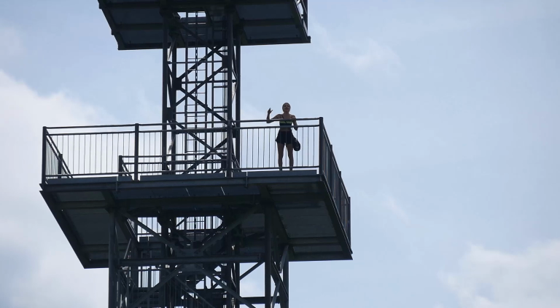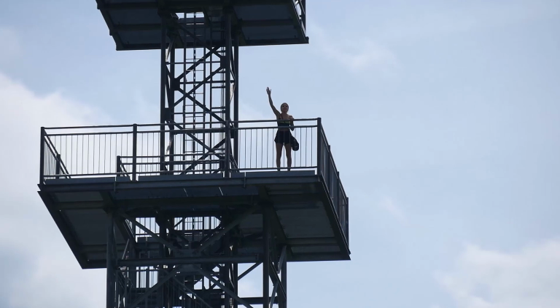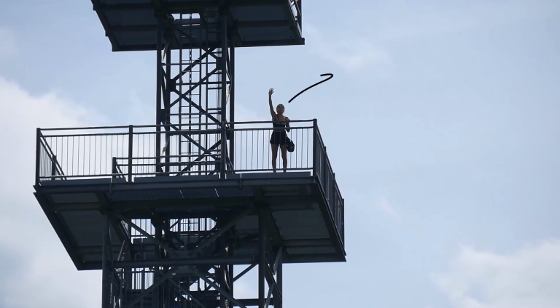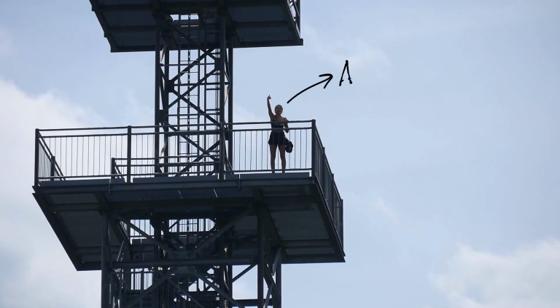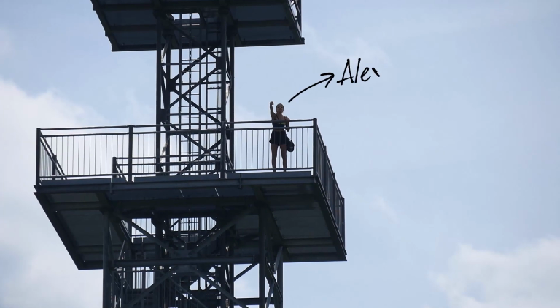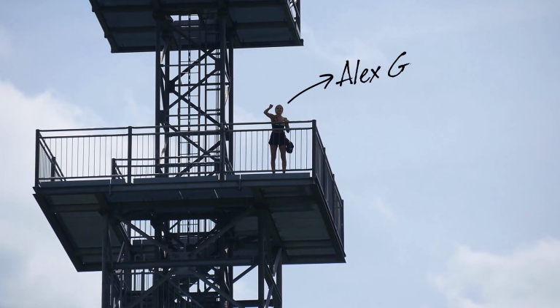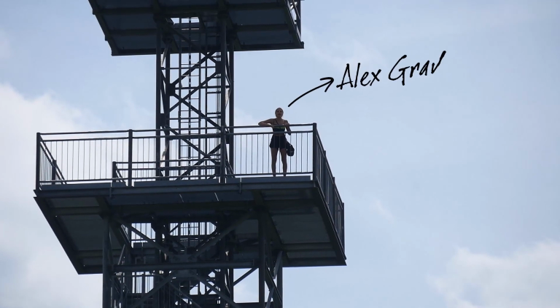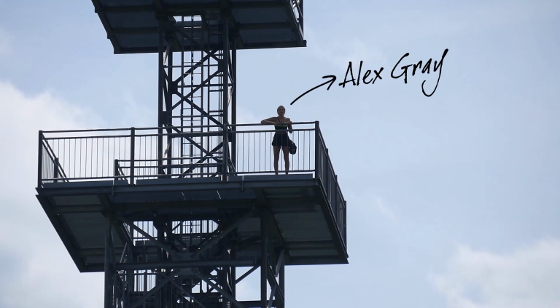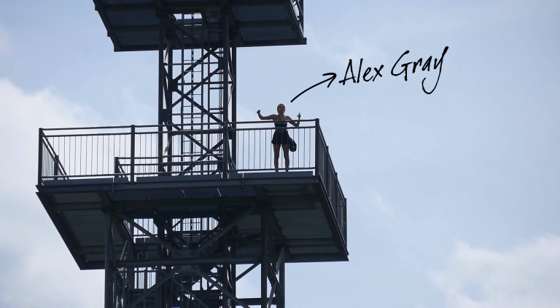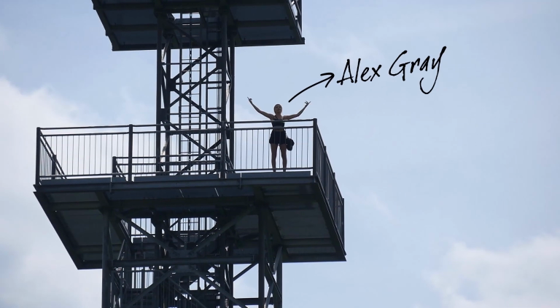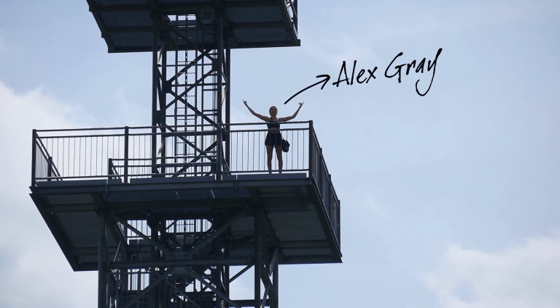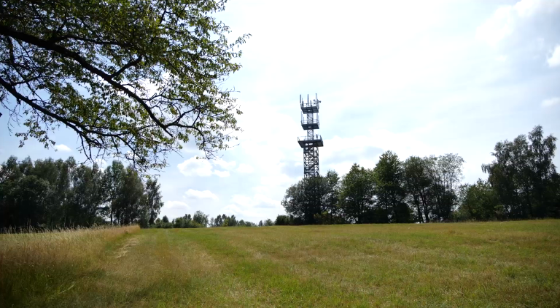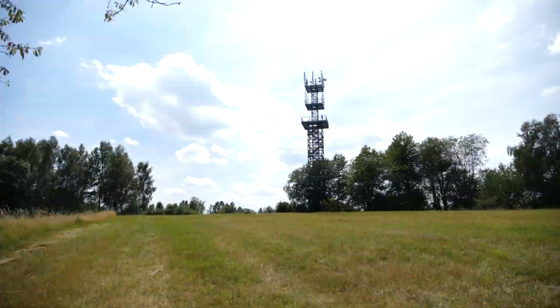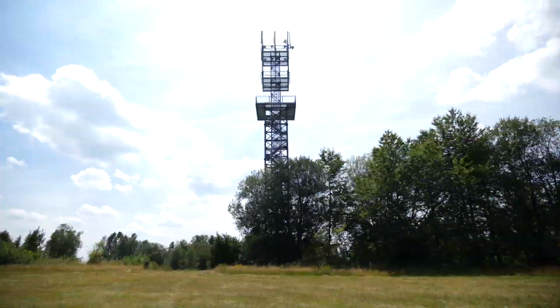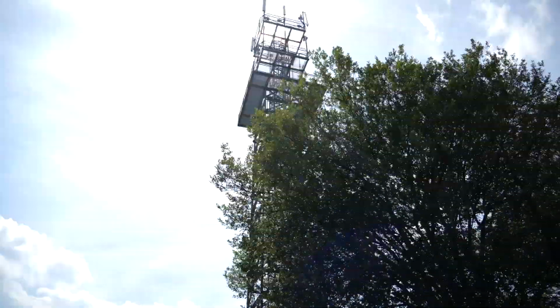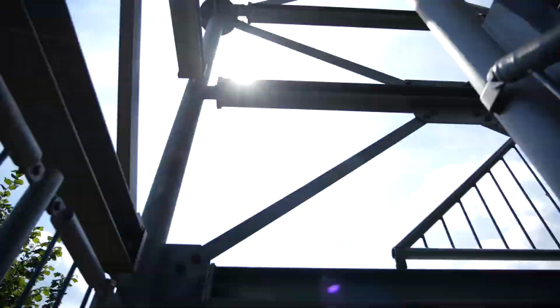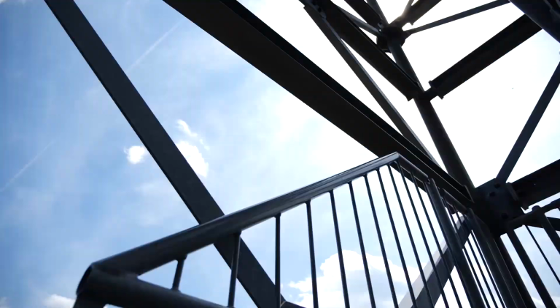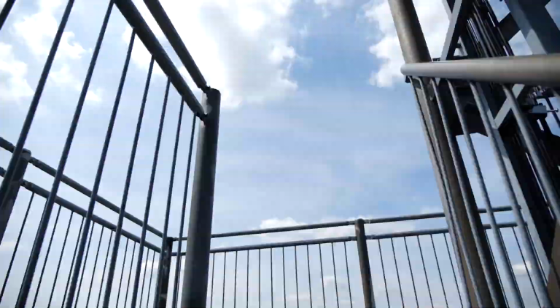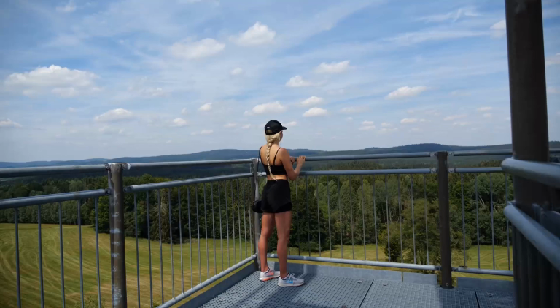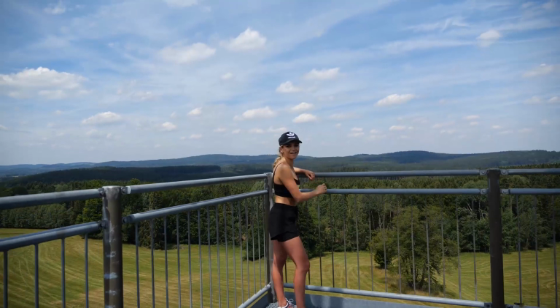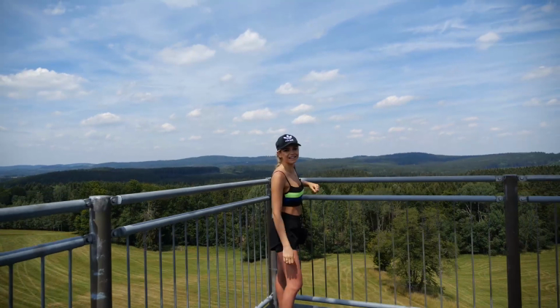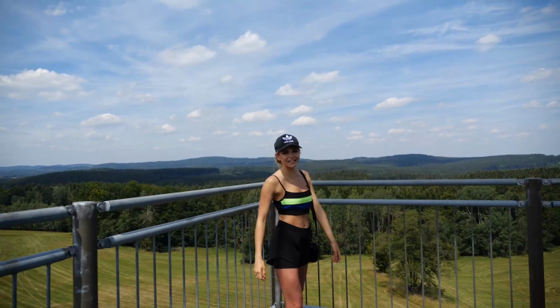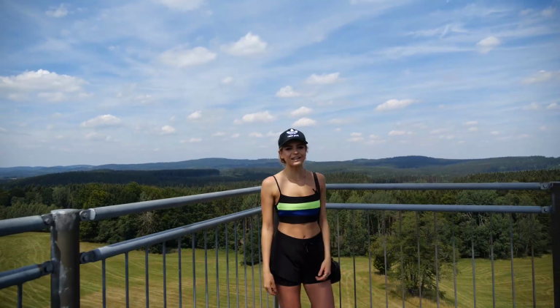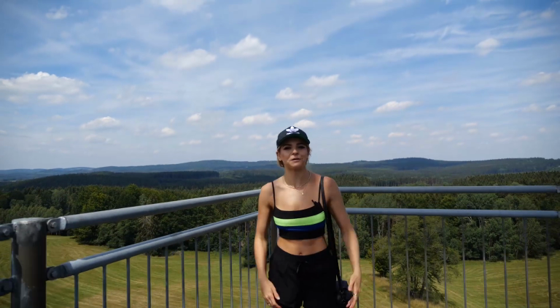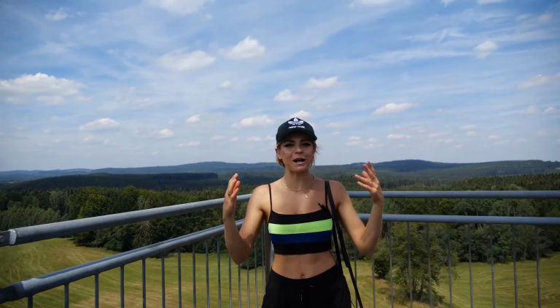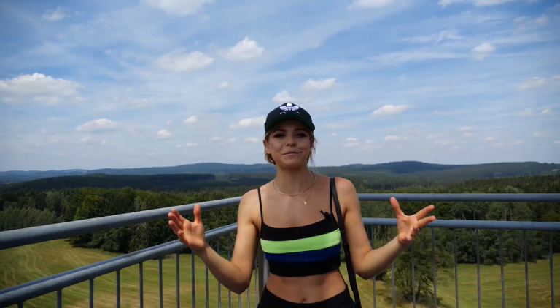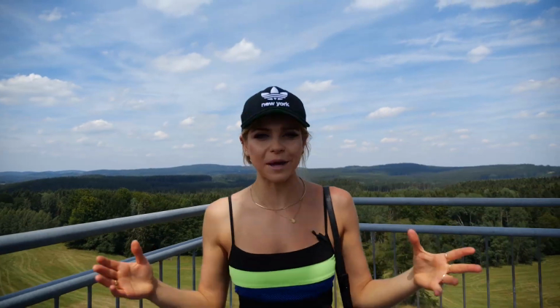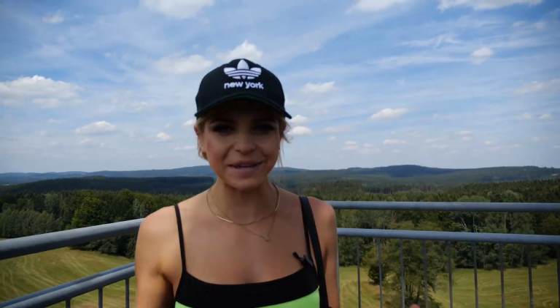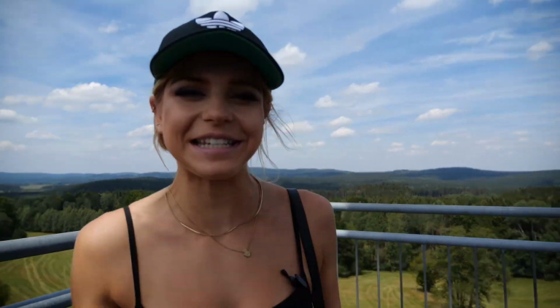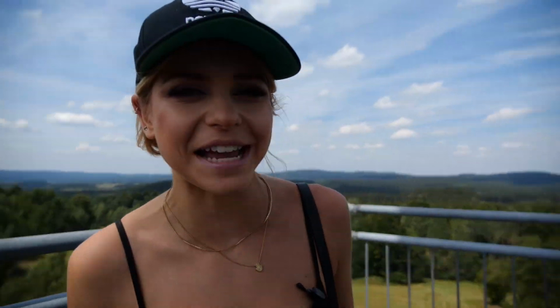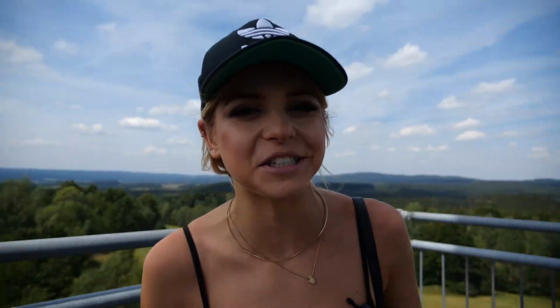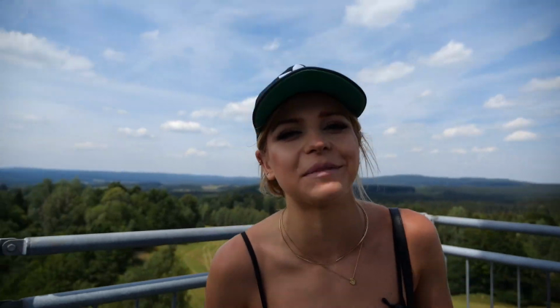Hey, what are you guys doing down there? Come up here! Oh hey, you guys made it! Welcome to WPT Deep Stacks Germany.